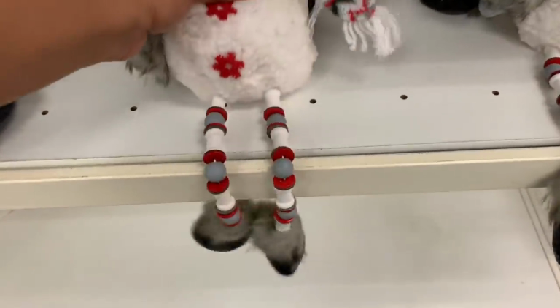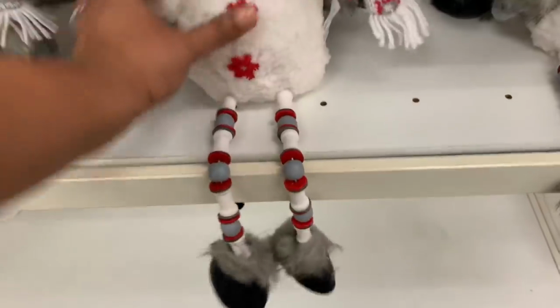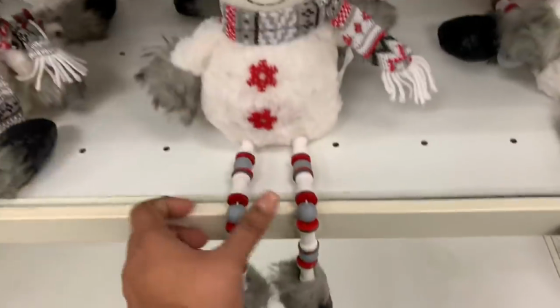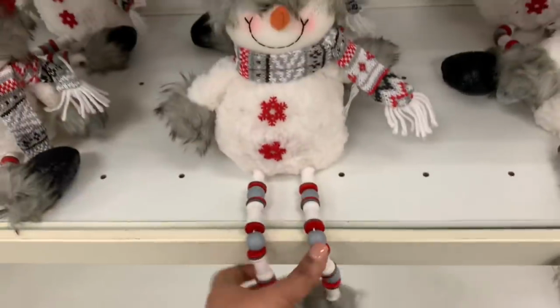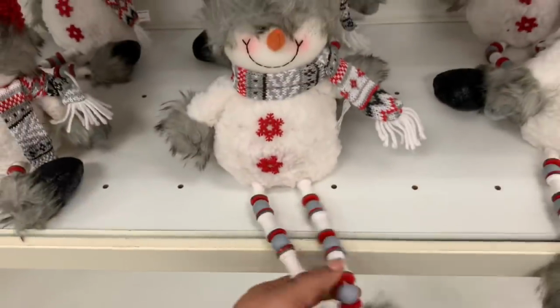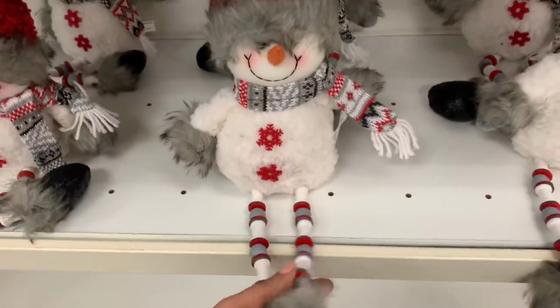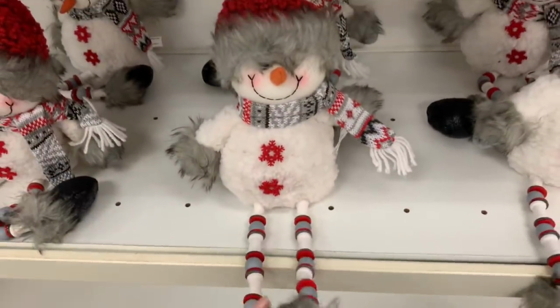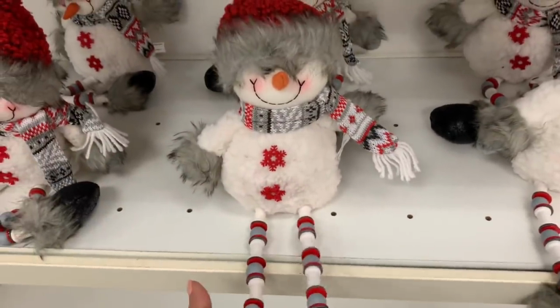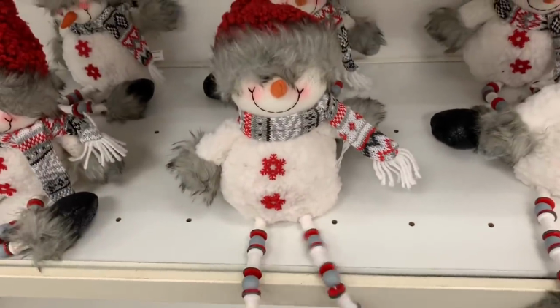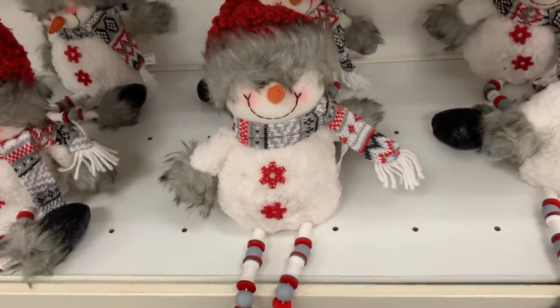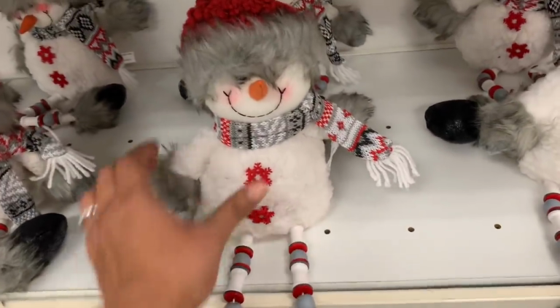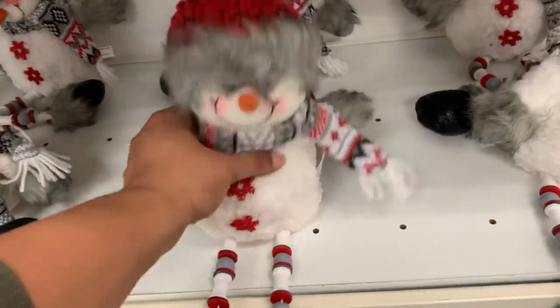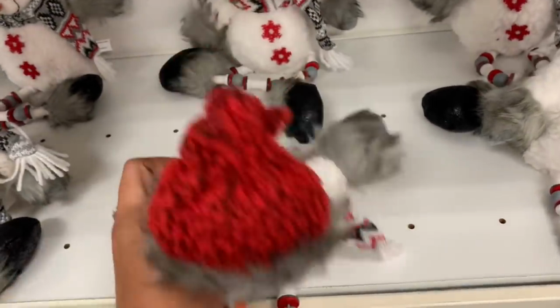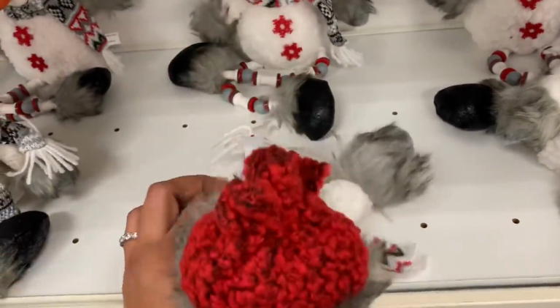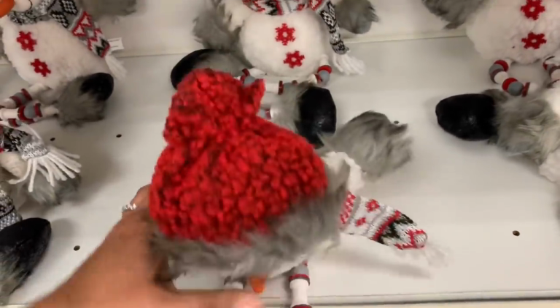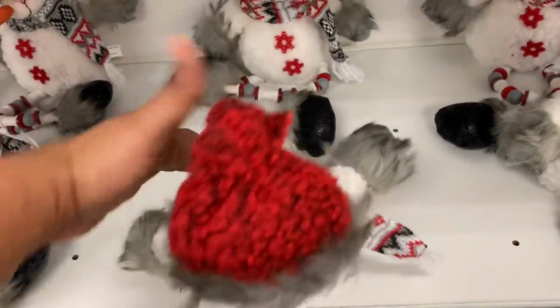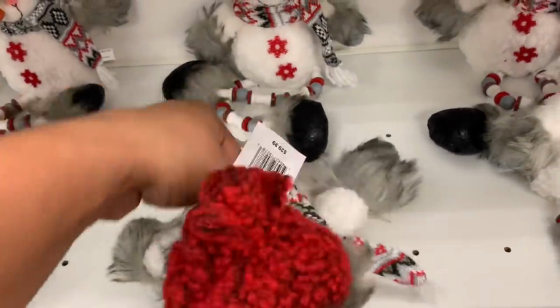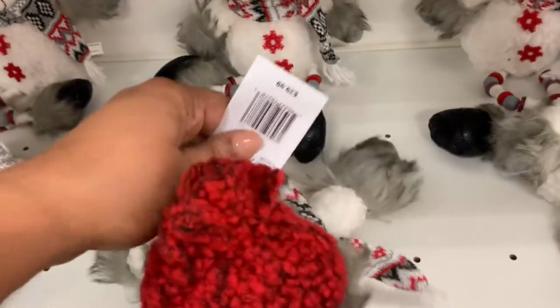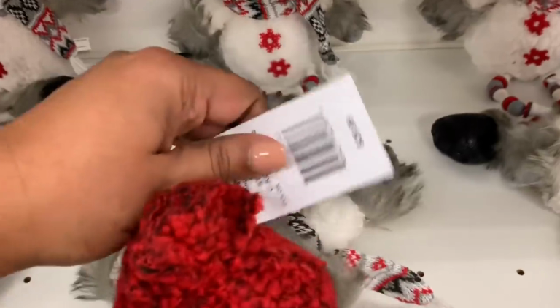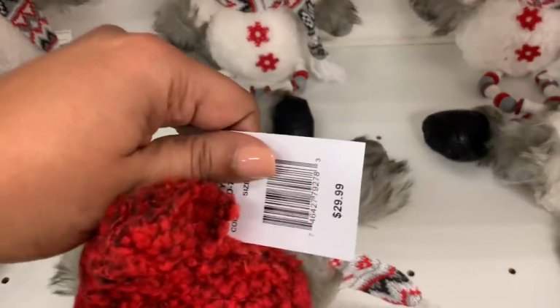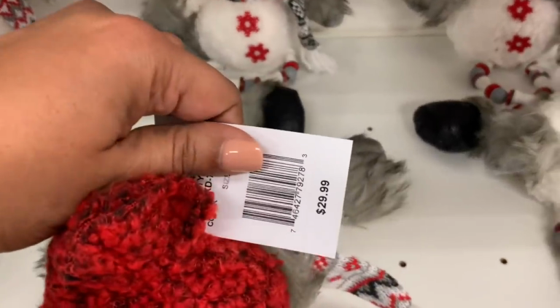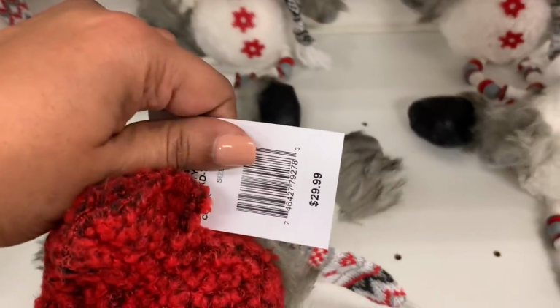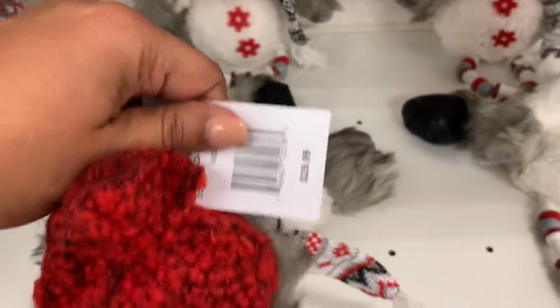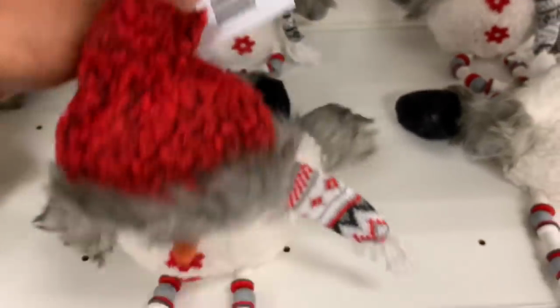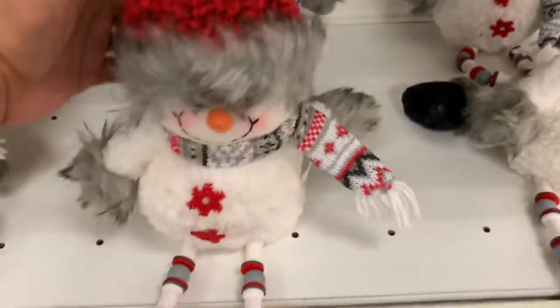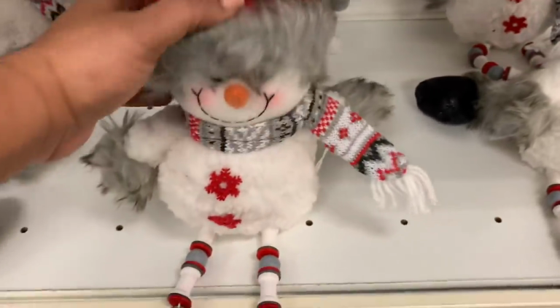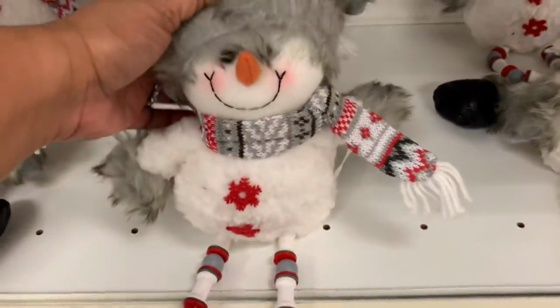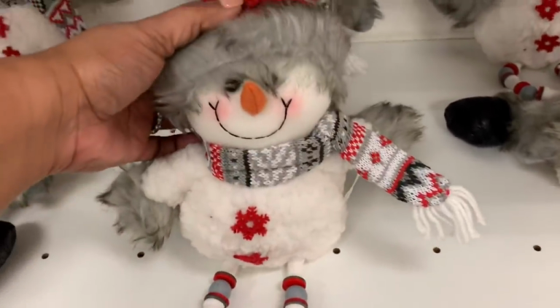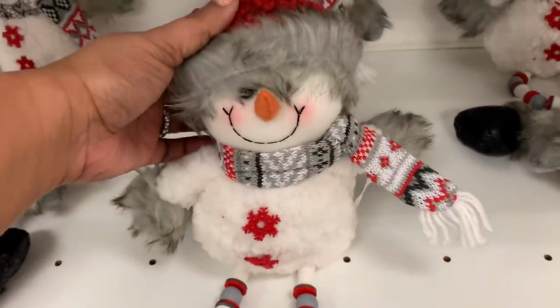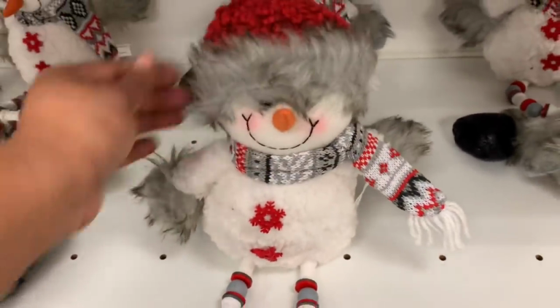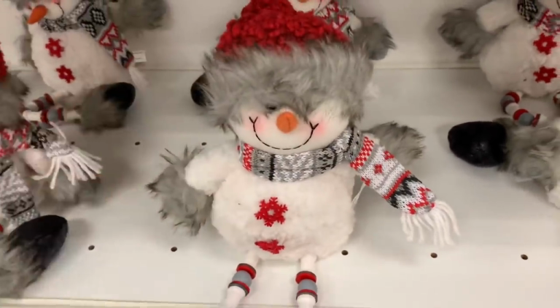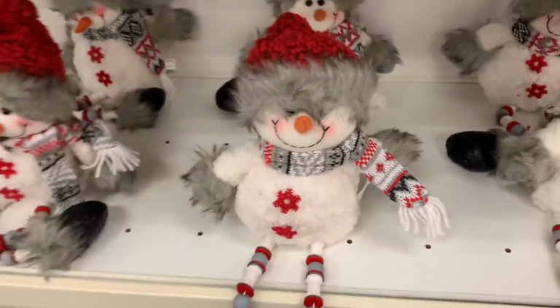I thought this guy is so cute. I love his little face and his dangly little legs, but the face just did it — look at his face, he looks so cute and happy.